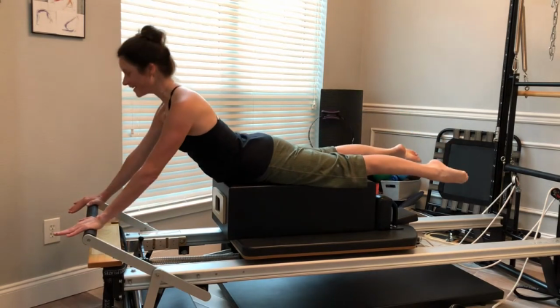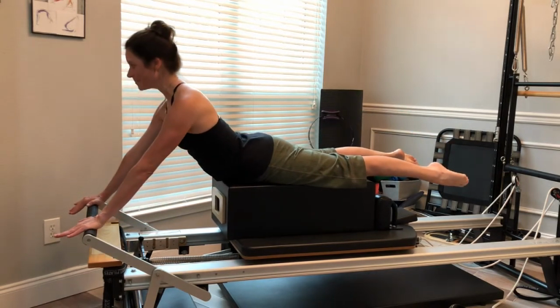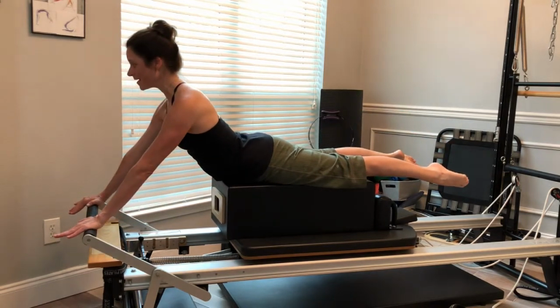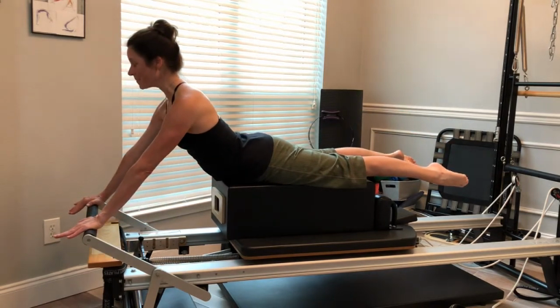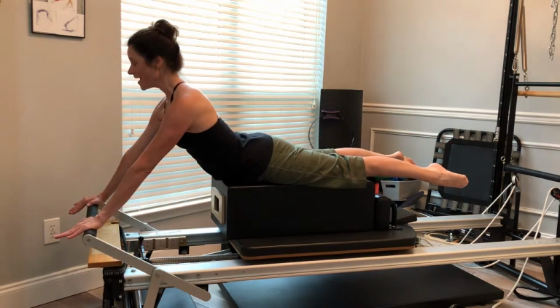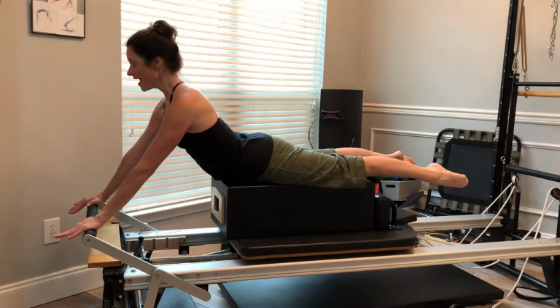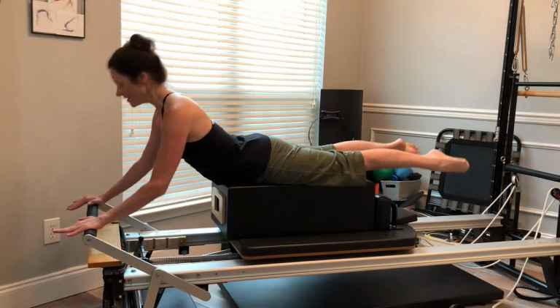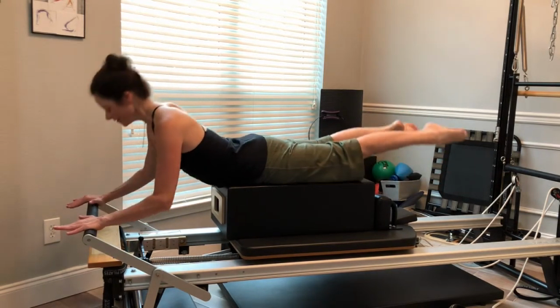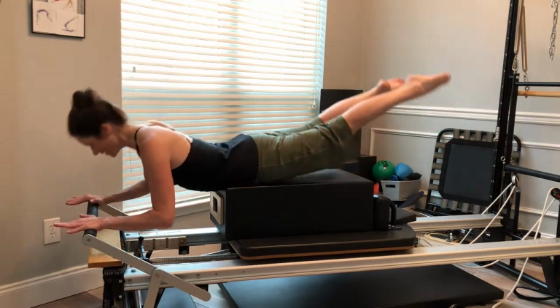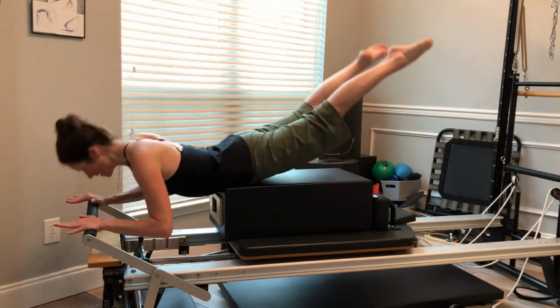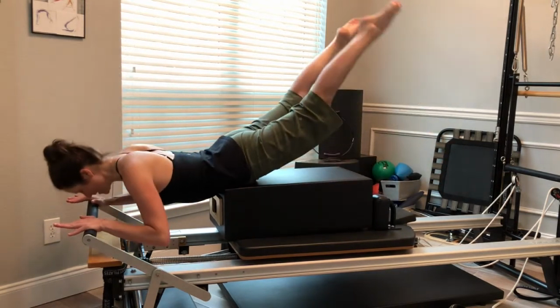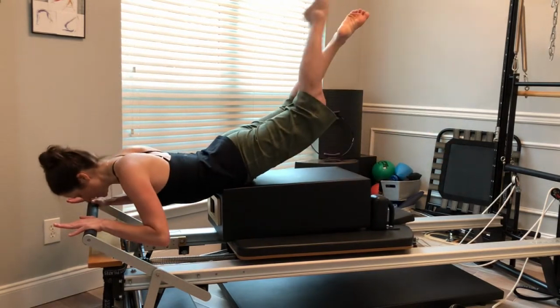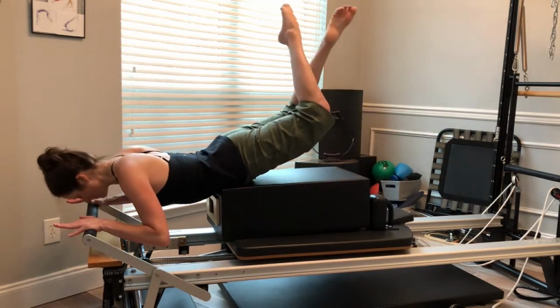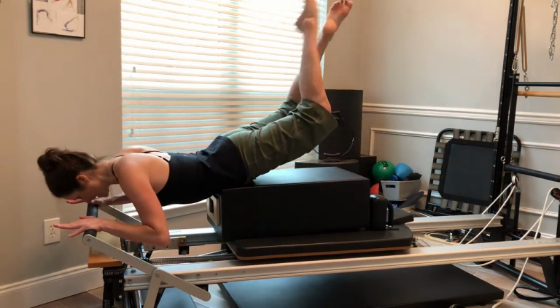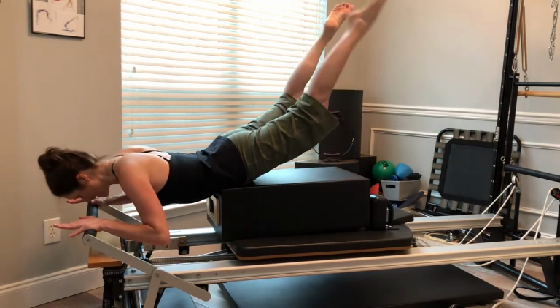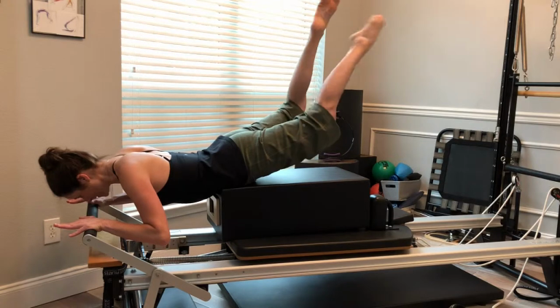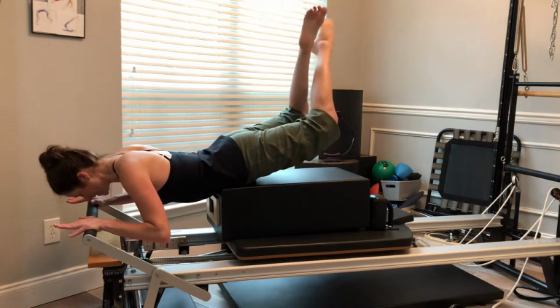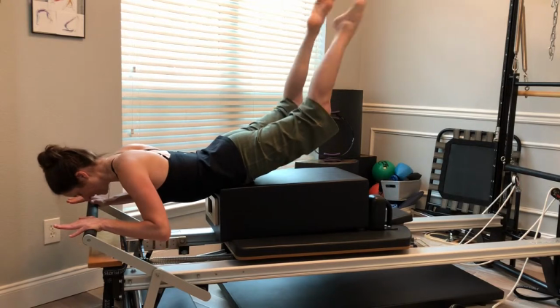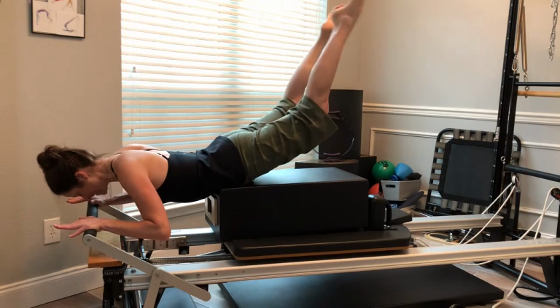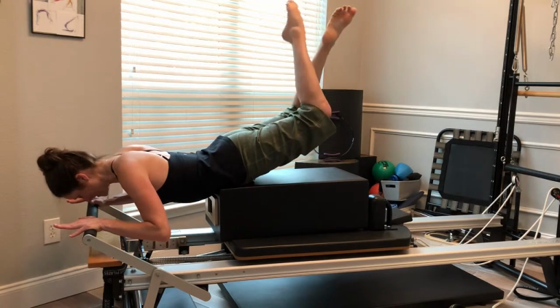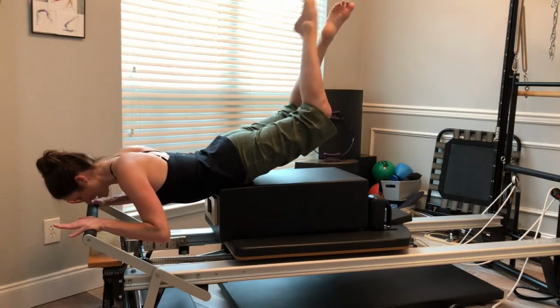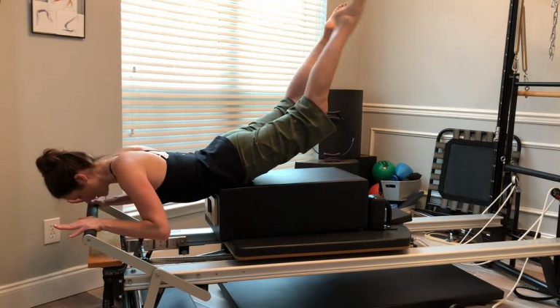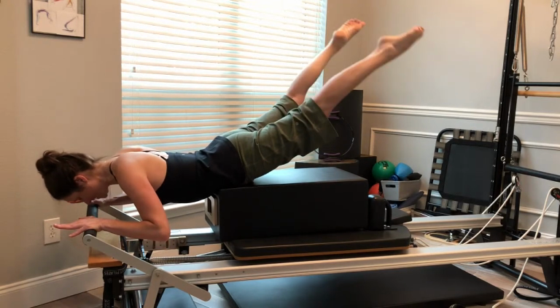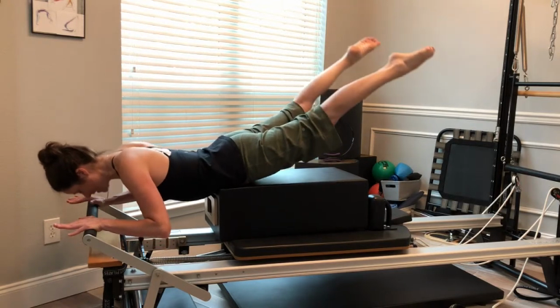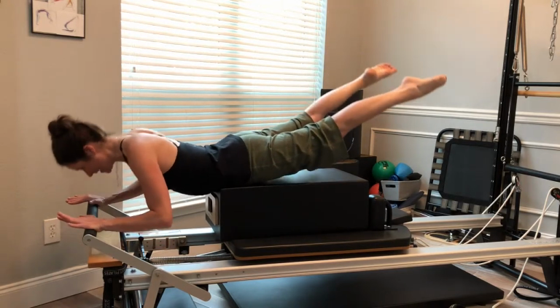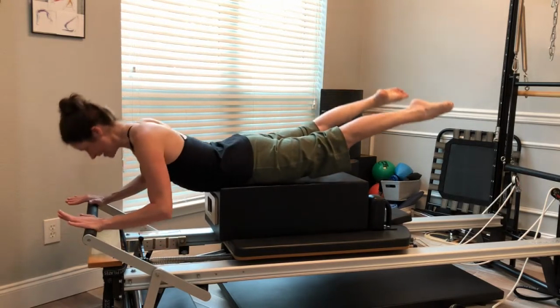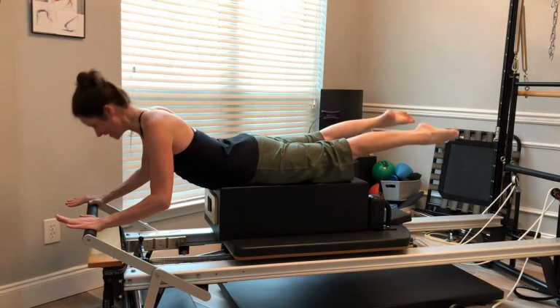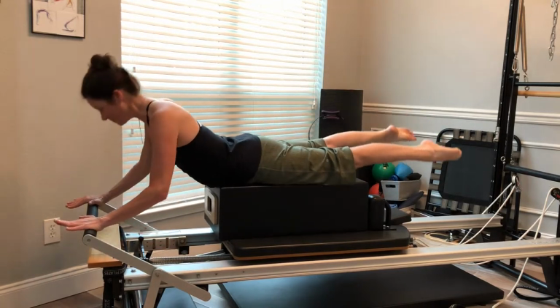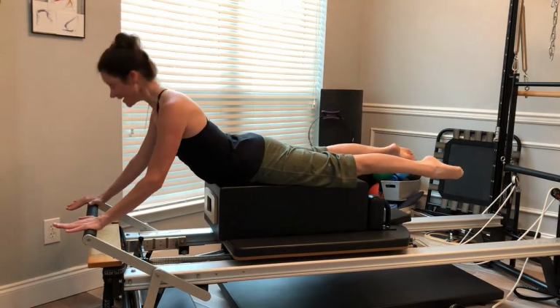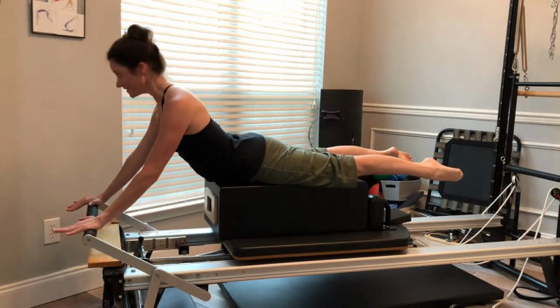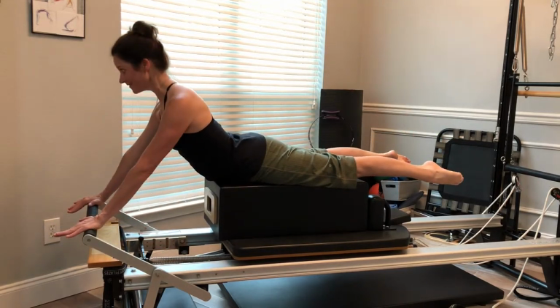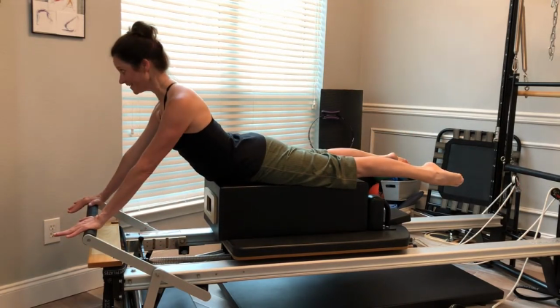And come back up. And I do it one more time, switching which leg goes first in the crisscross, reaching, standing back to swan.